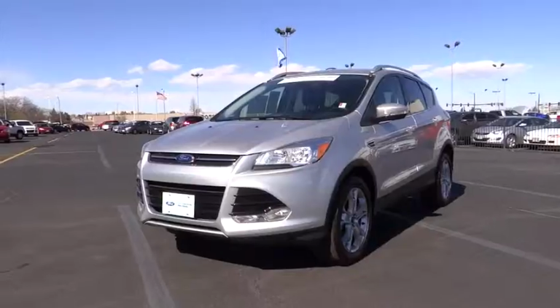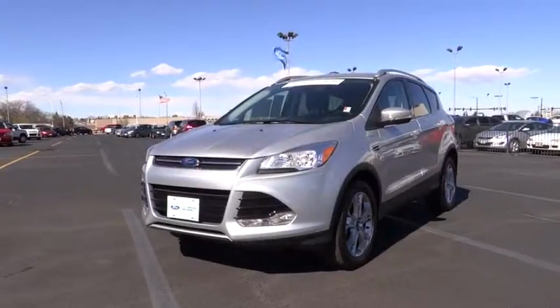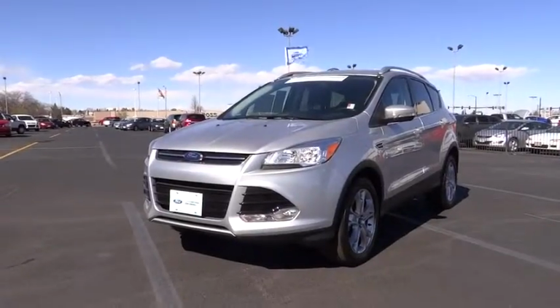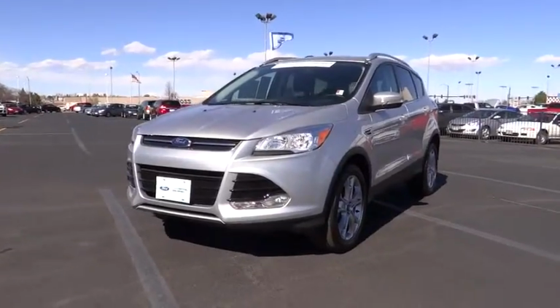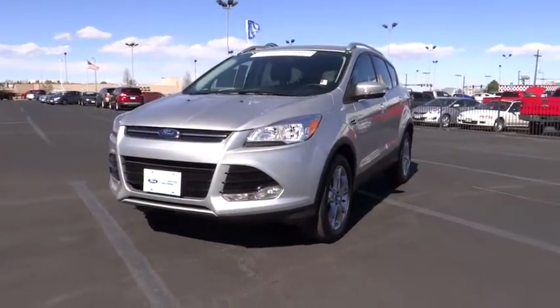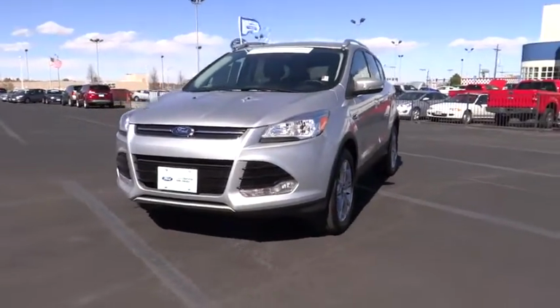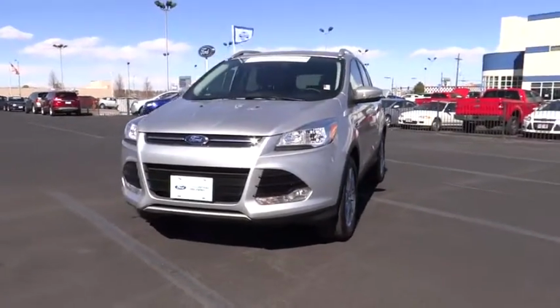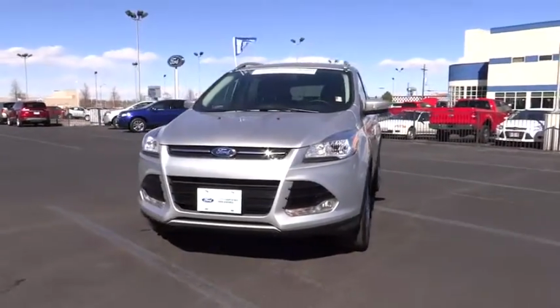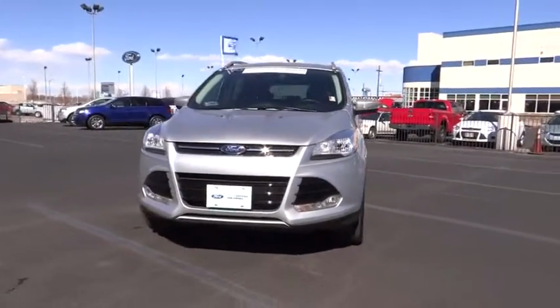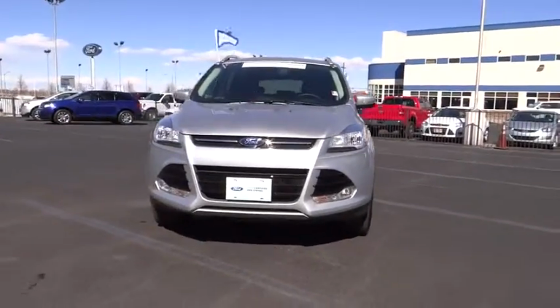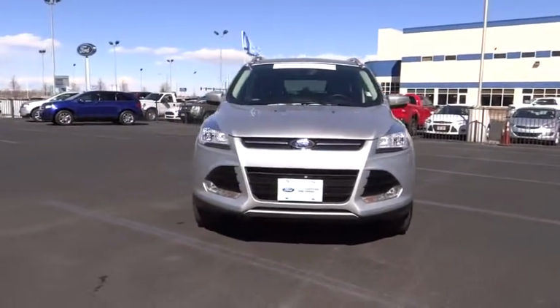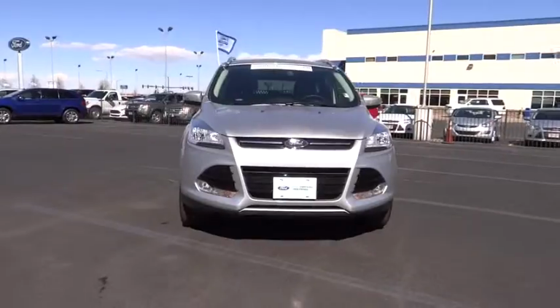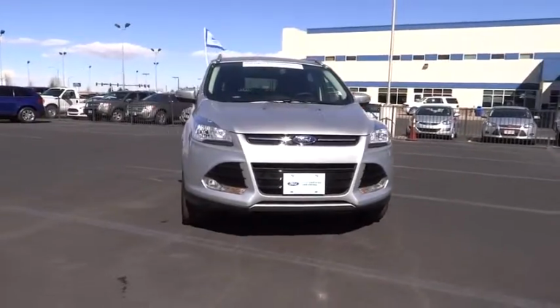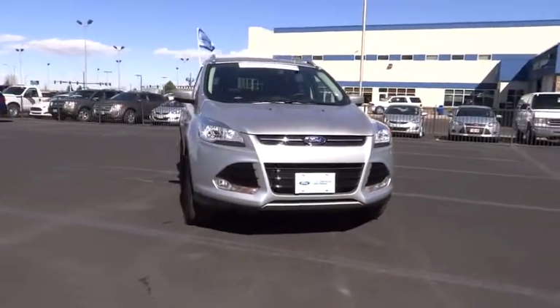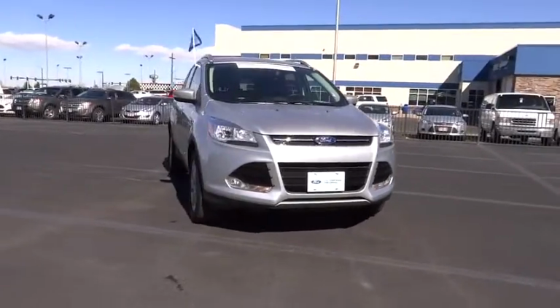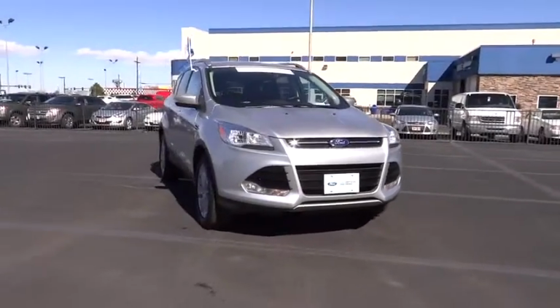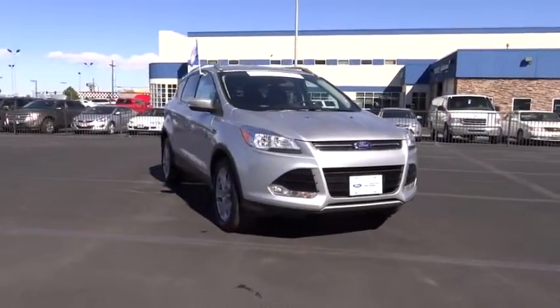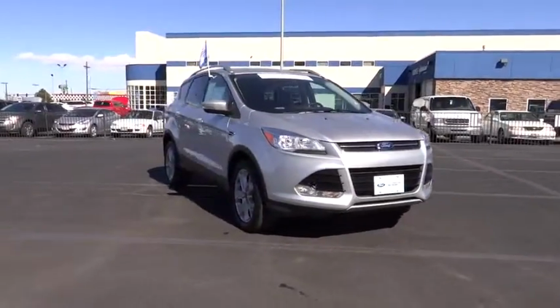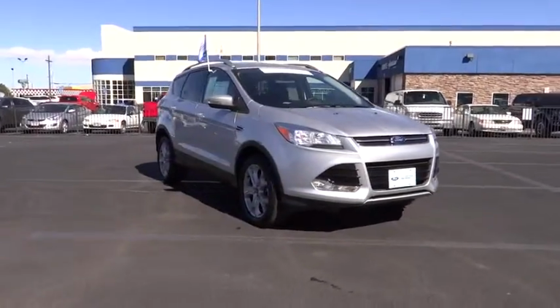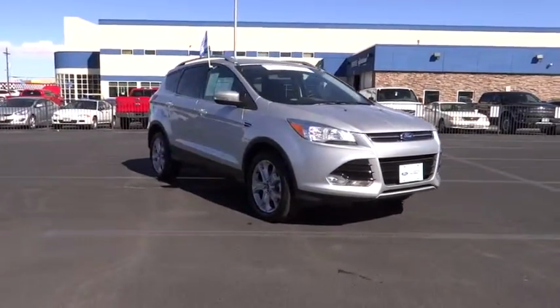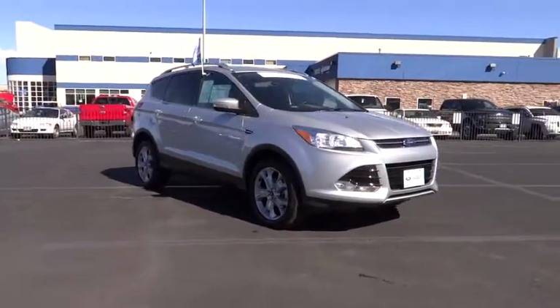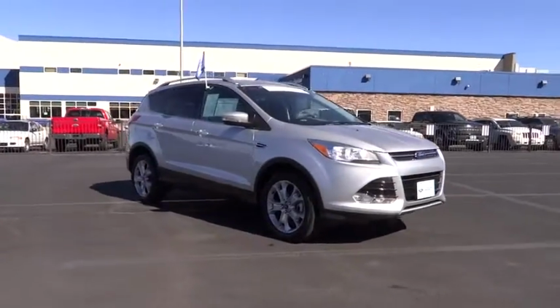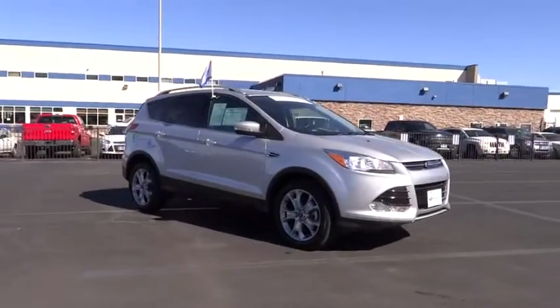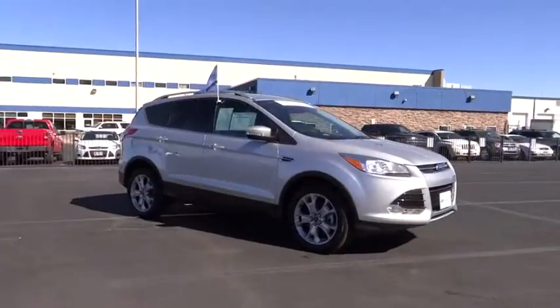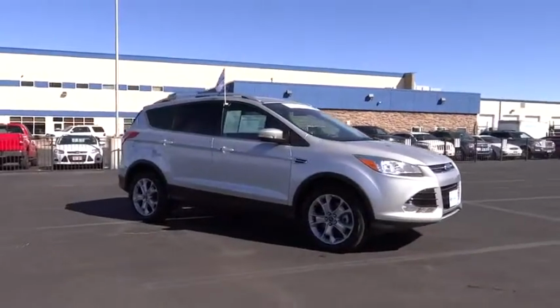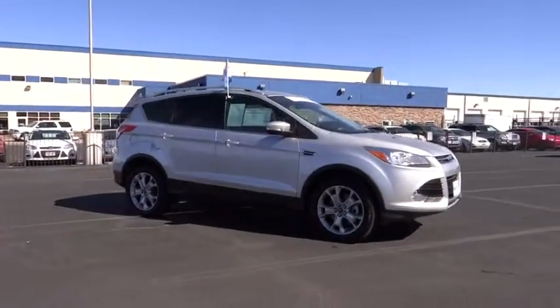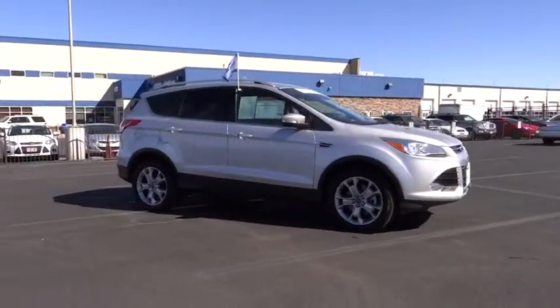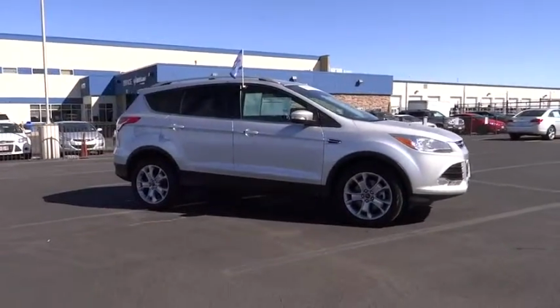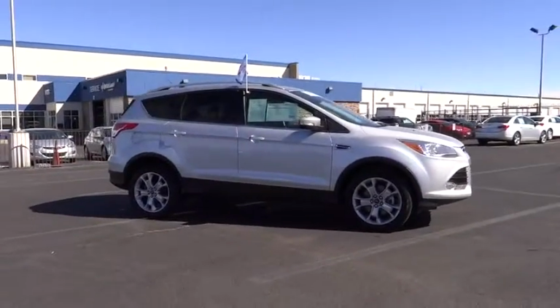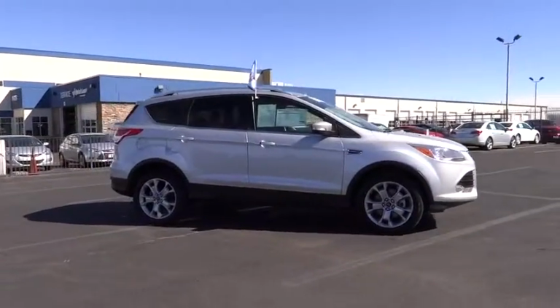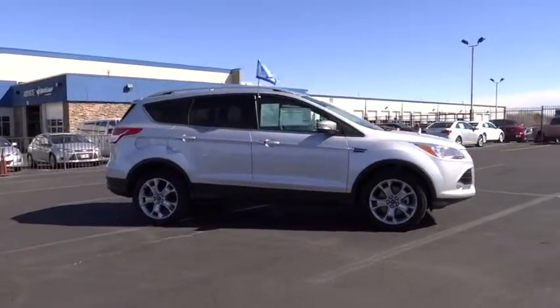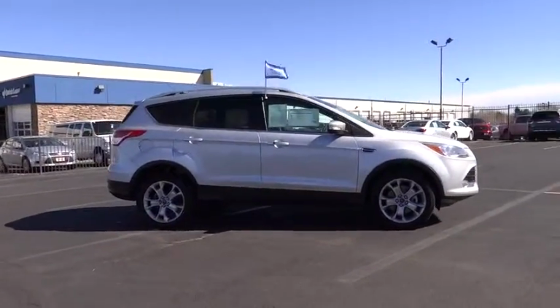The 2014 Escape — gas engines flex, tow, sip, and go with Ford Escape, and is priced below $30,000. This vehicle has less than 20,000 miles. Here are some of this vehicle's great options.